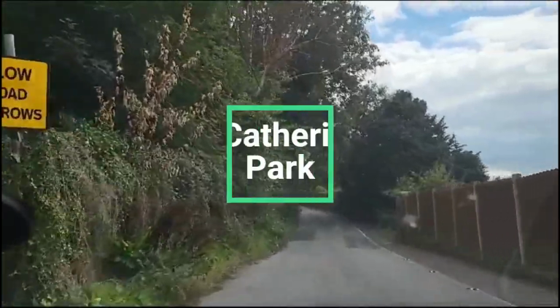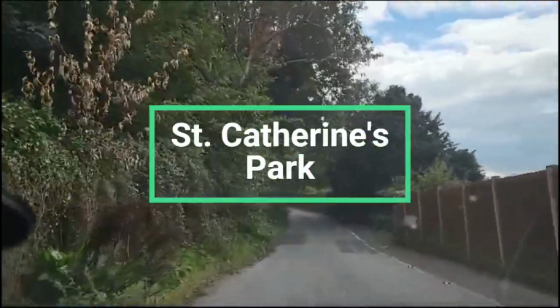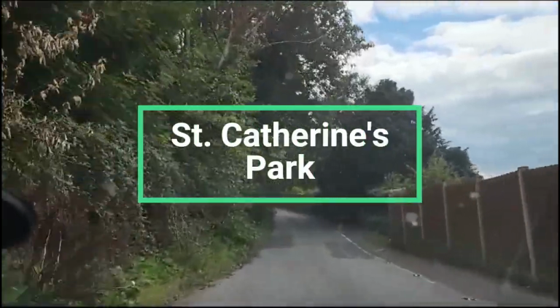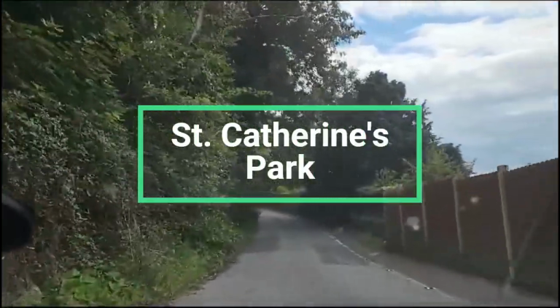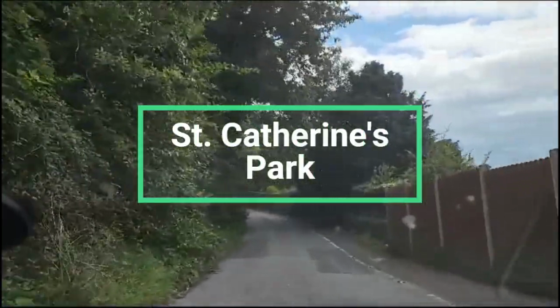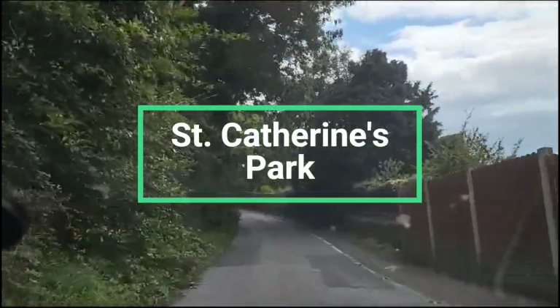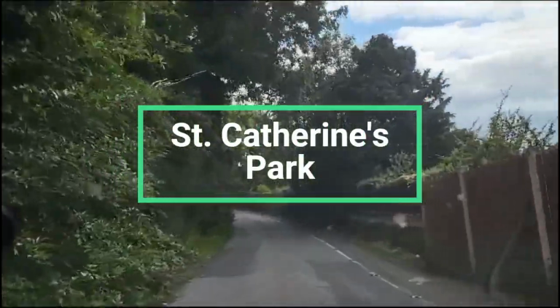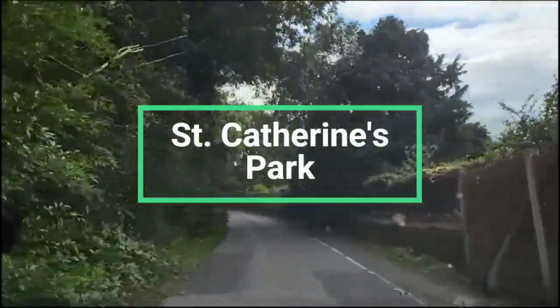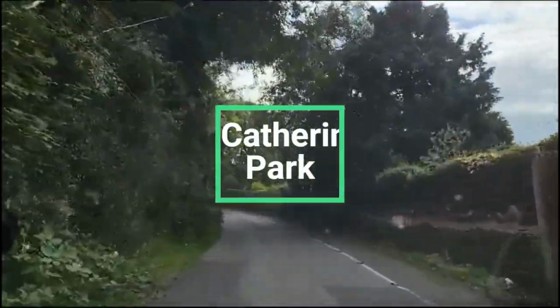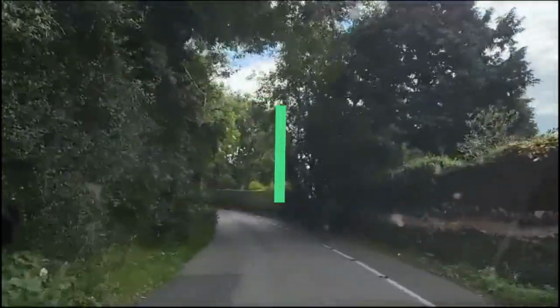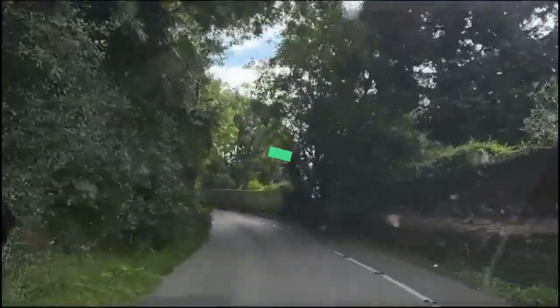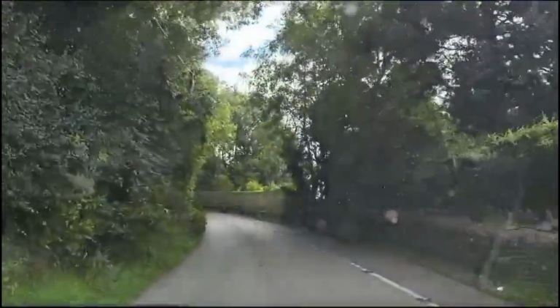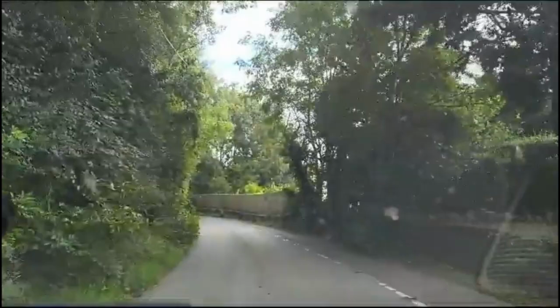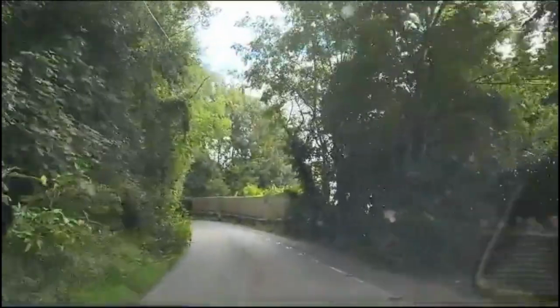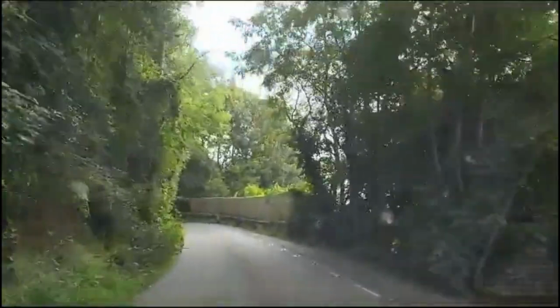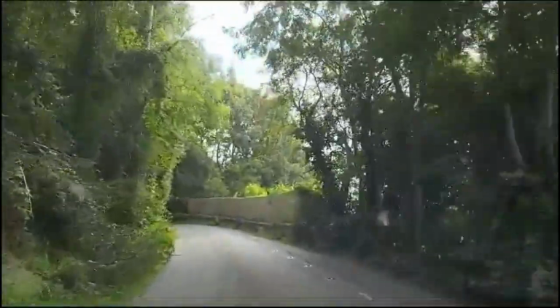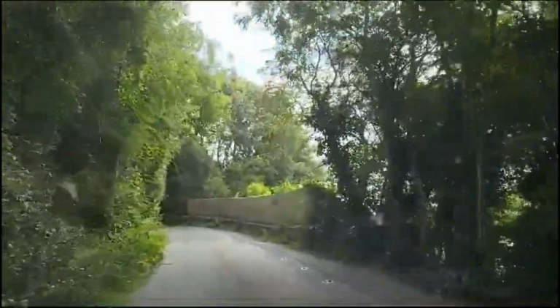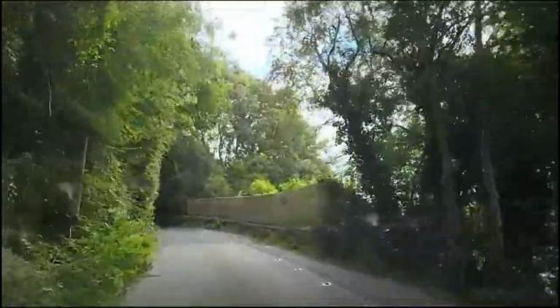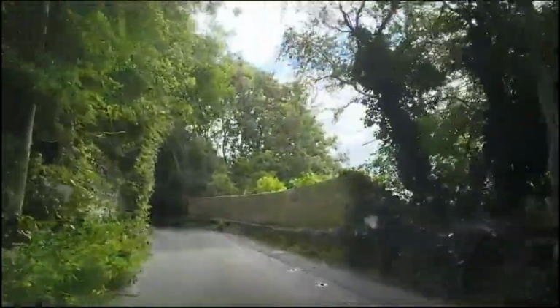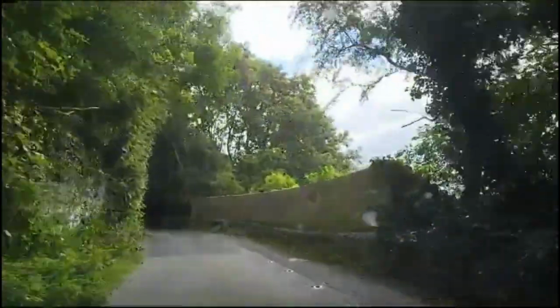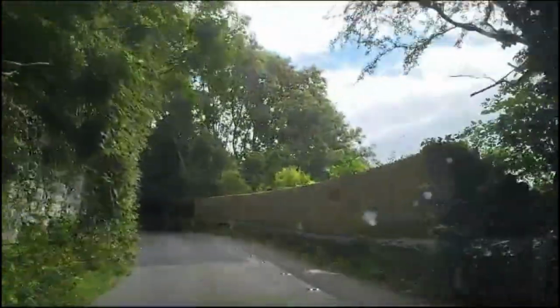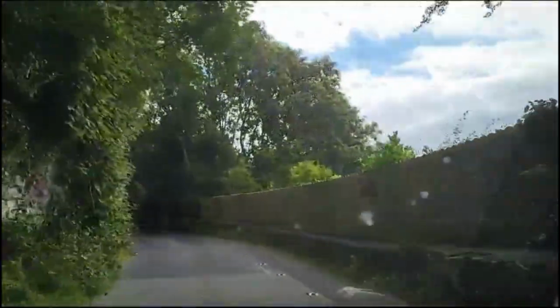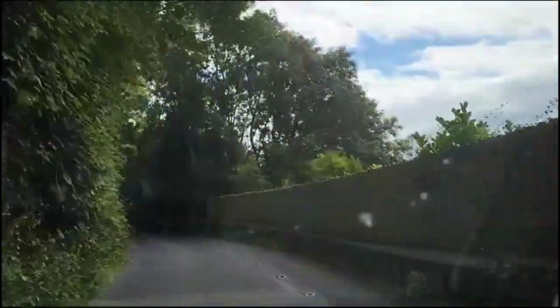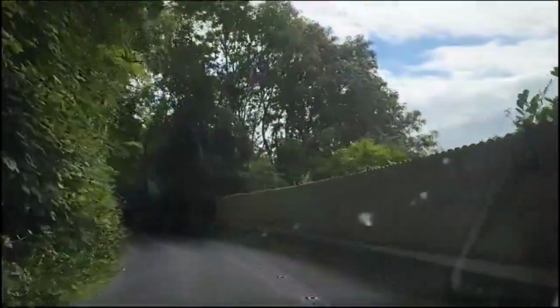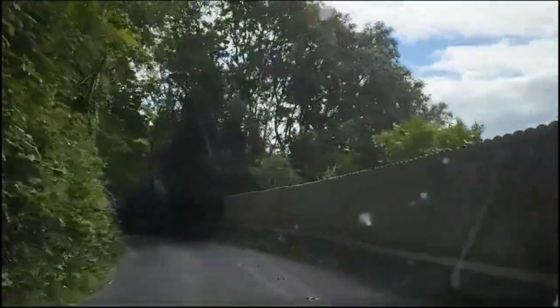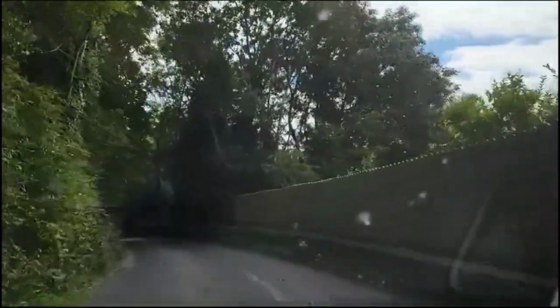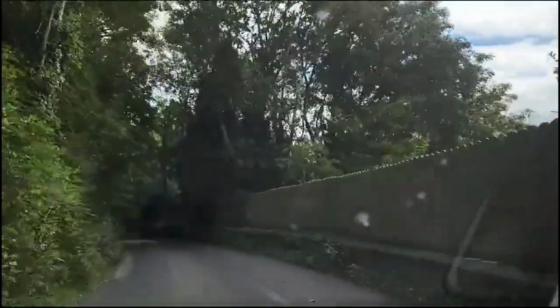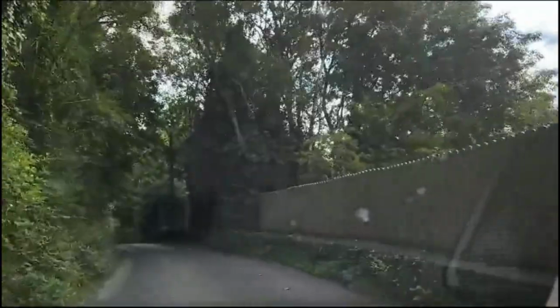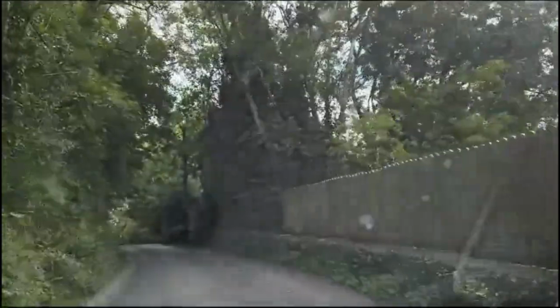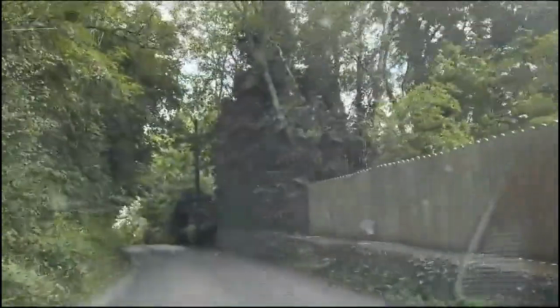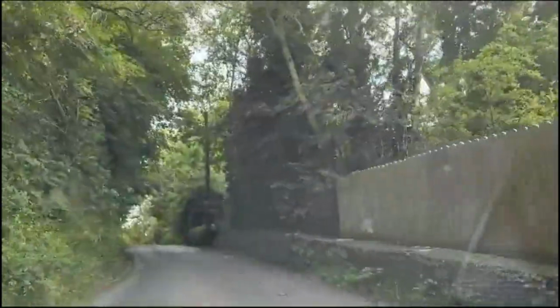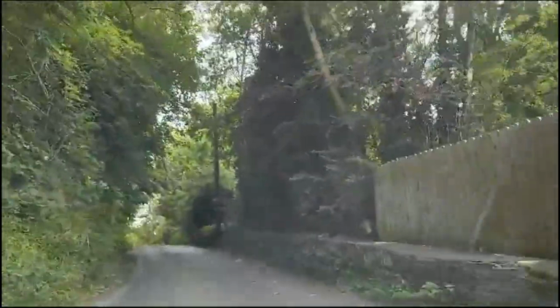Today we're at St. Catrins Park. It is a nice place right at the border between Dublin and Kildare.